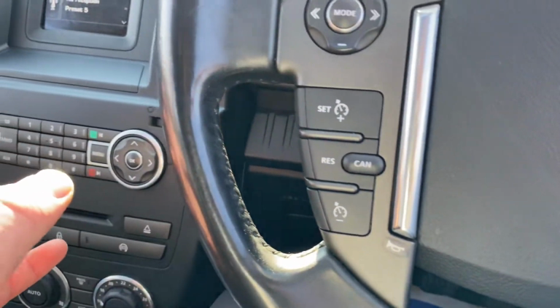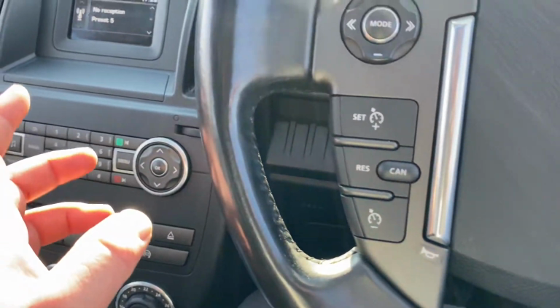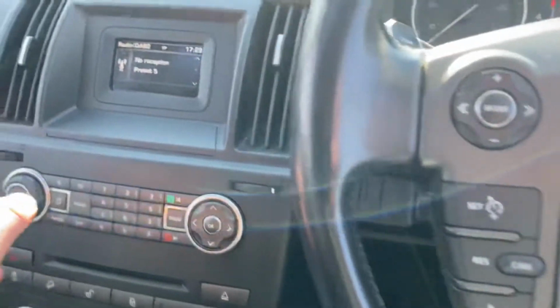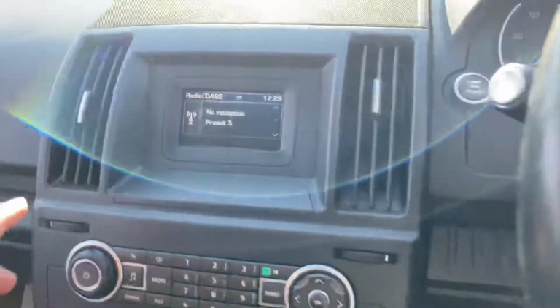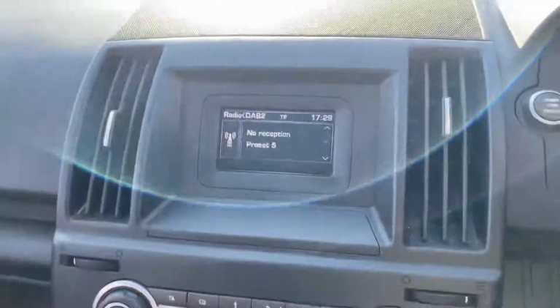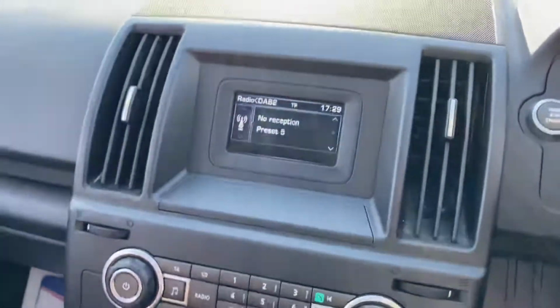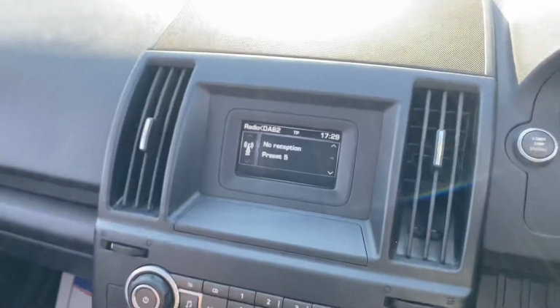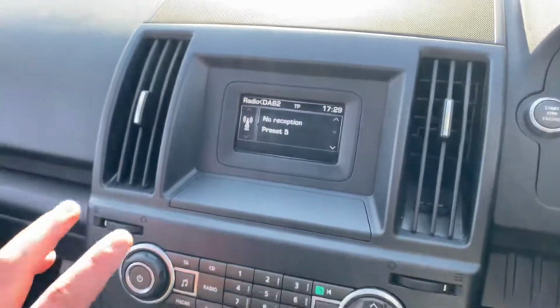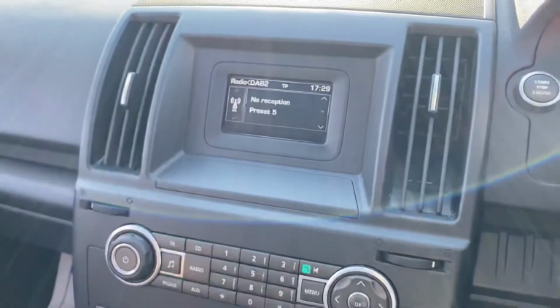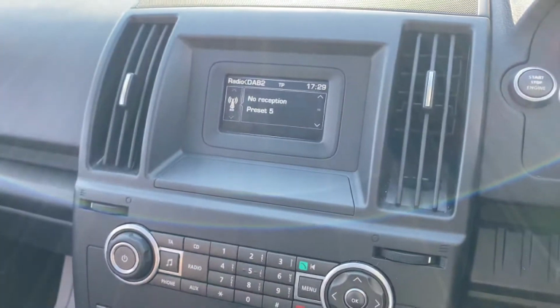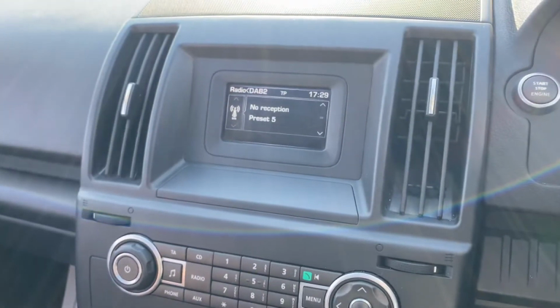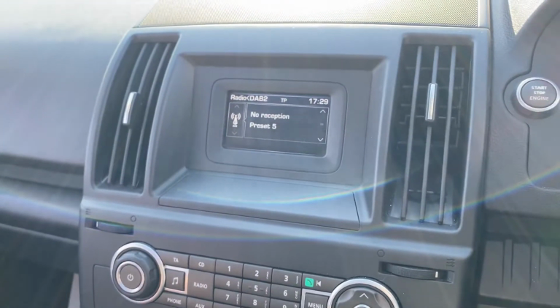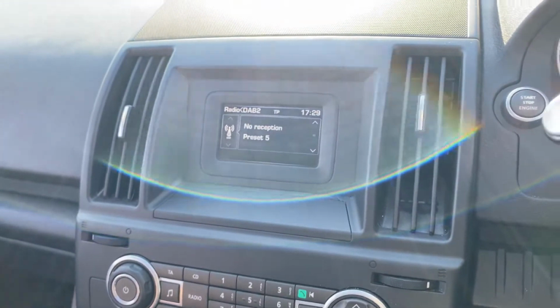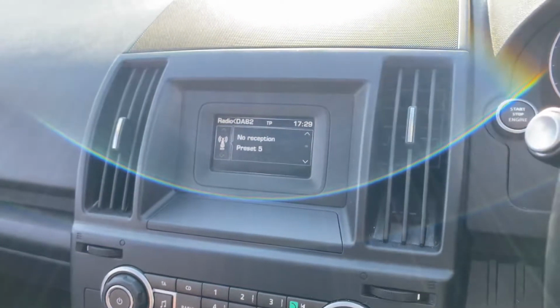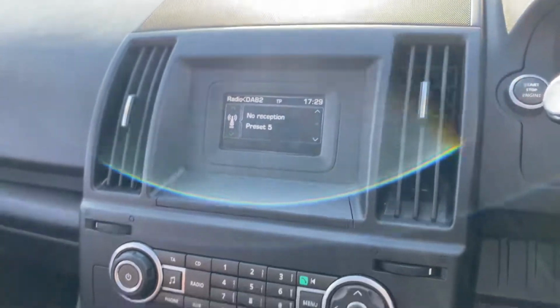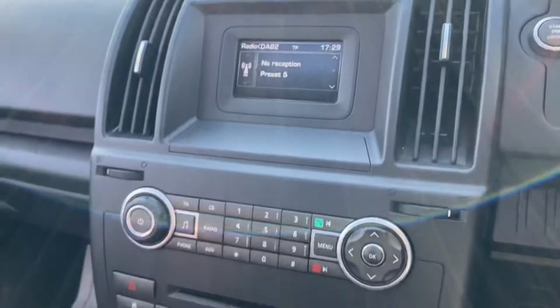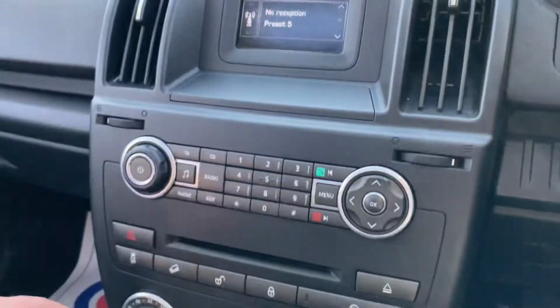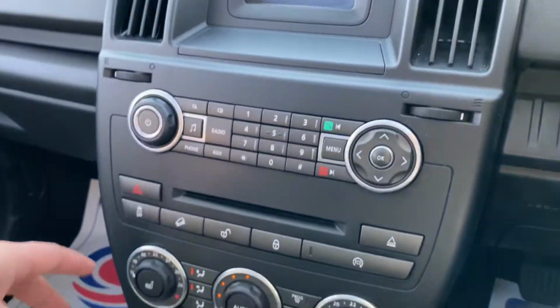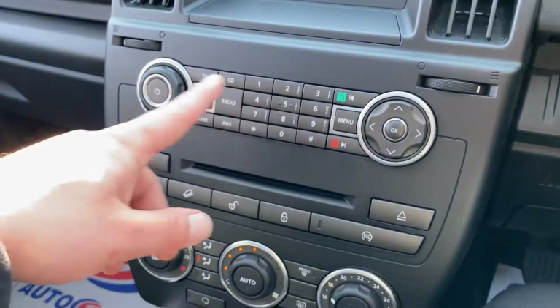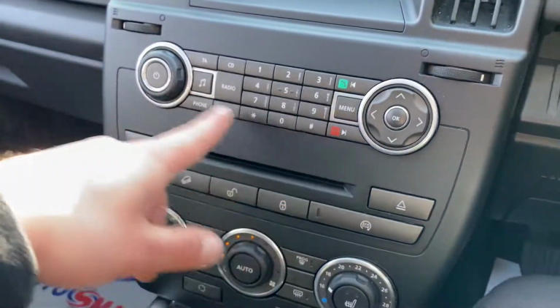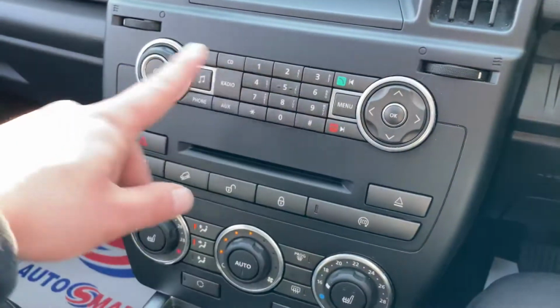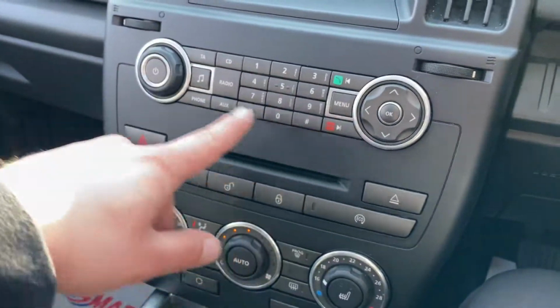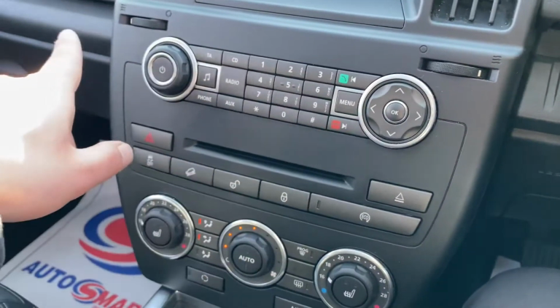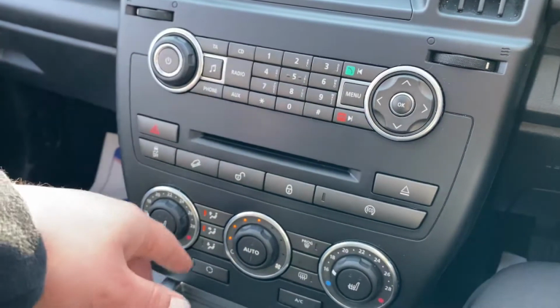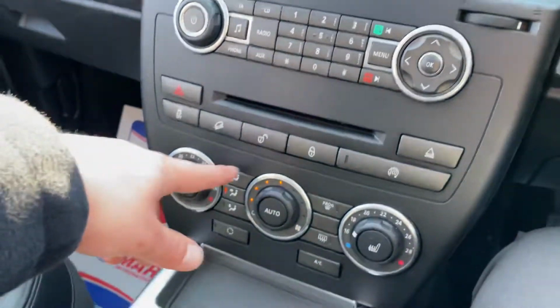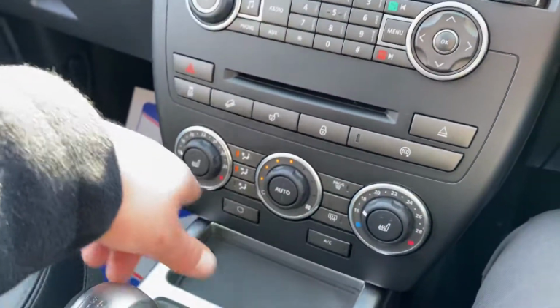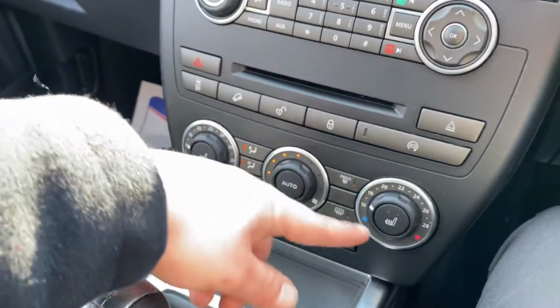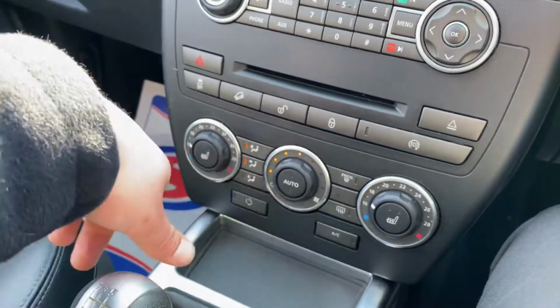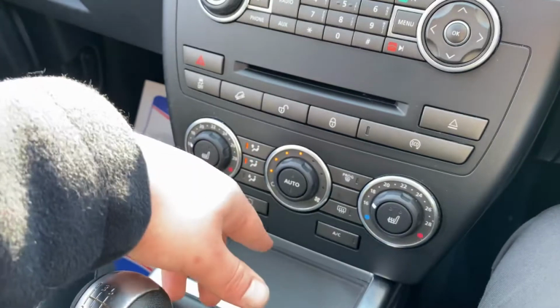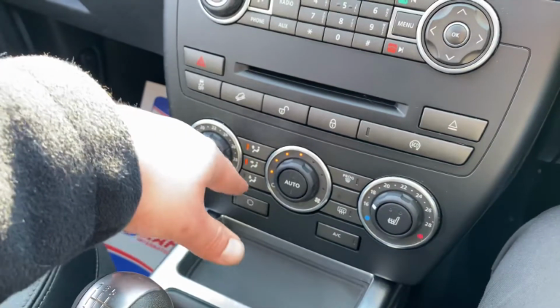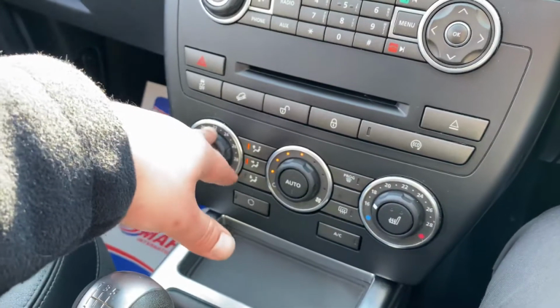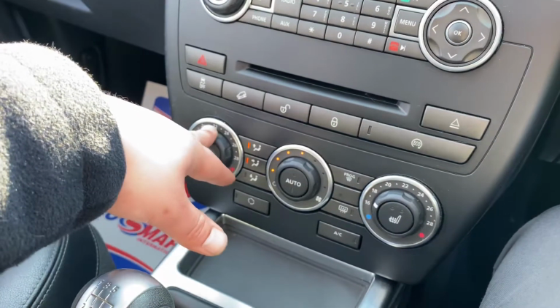Over here you've got your entertainment screen — so you've got radio, auxiliary, and Bluetooth connectivity. And further down you've got all your shortcuts and controls over here, and your climate control settings.